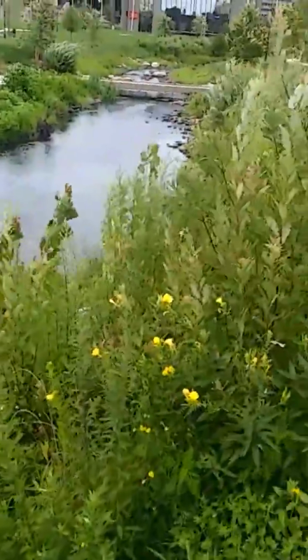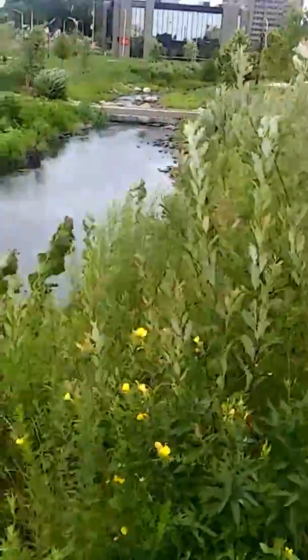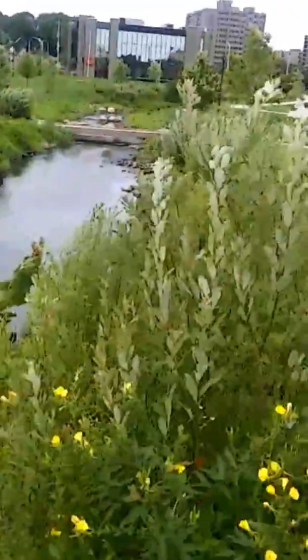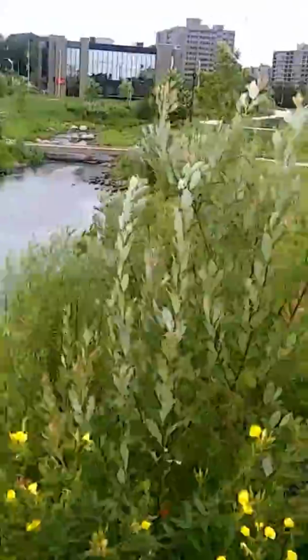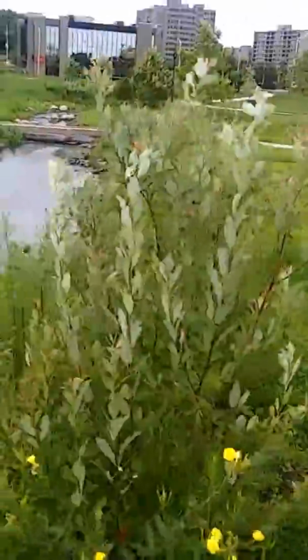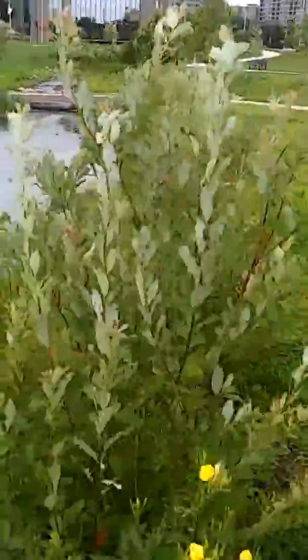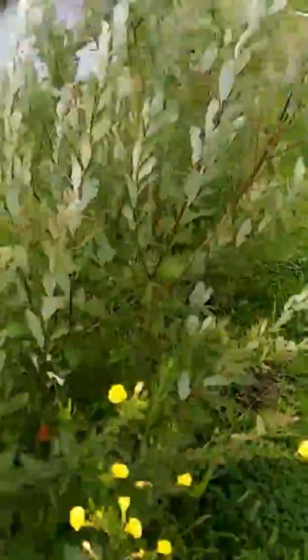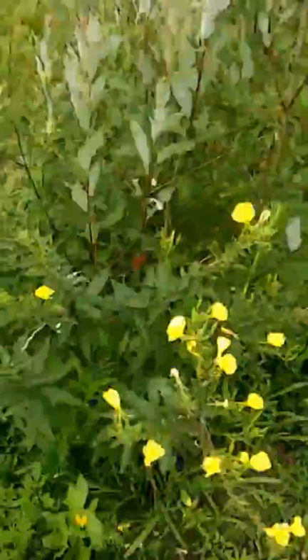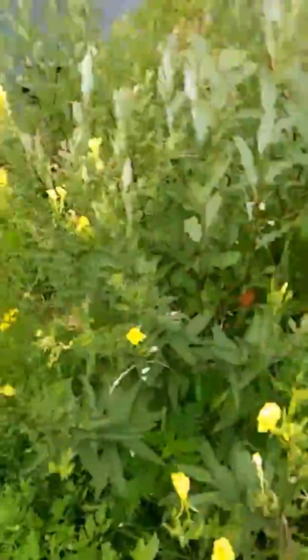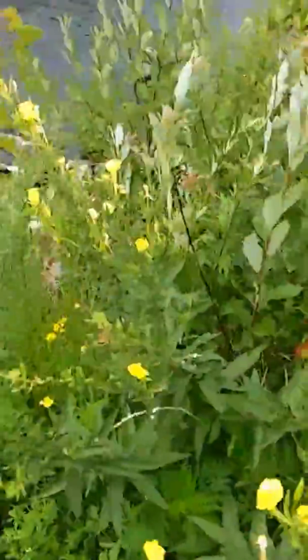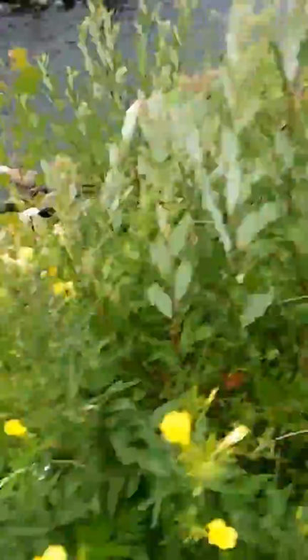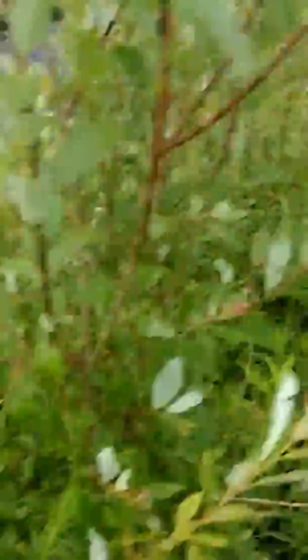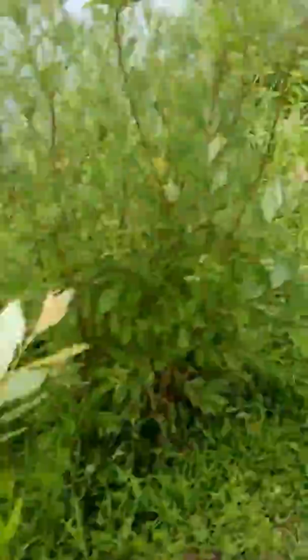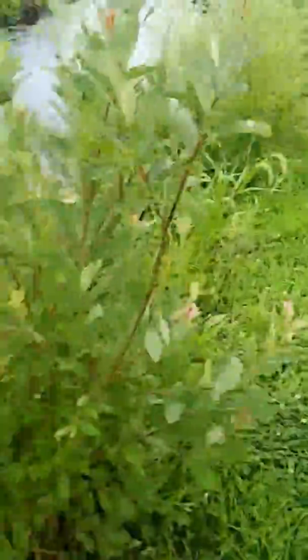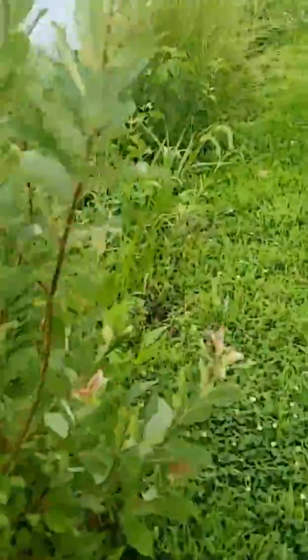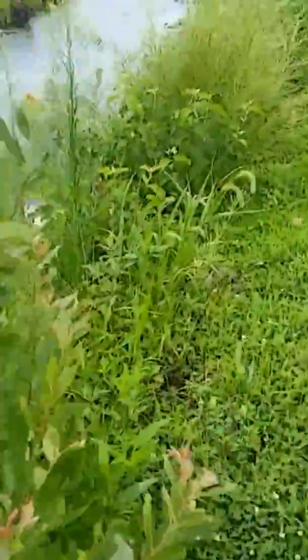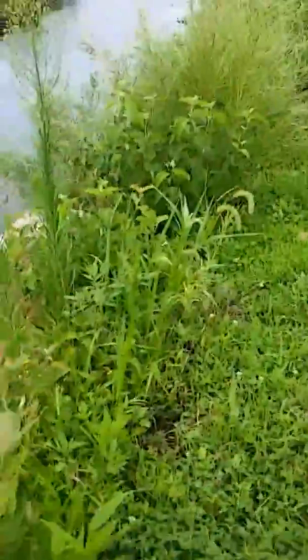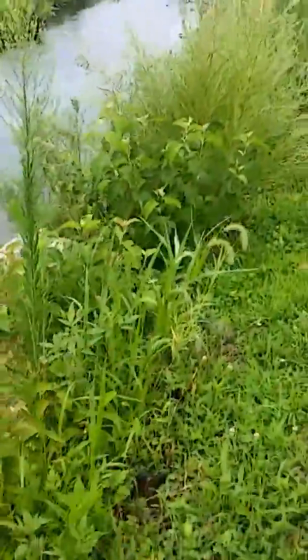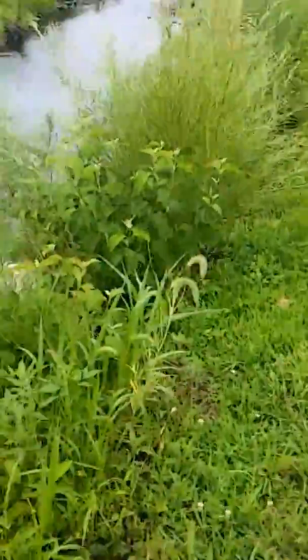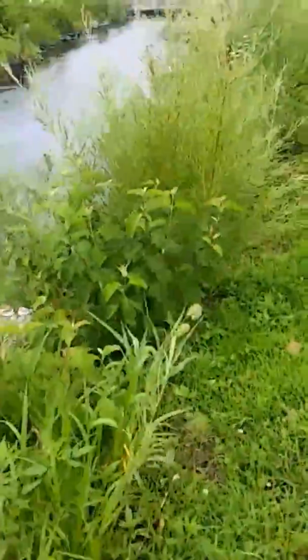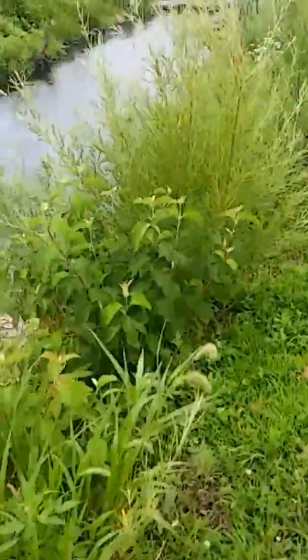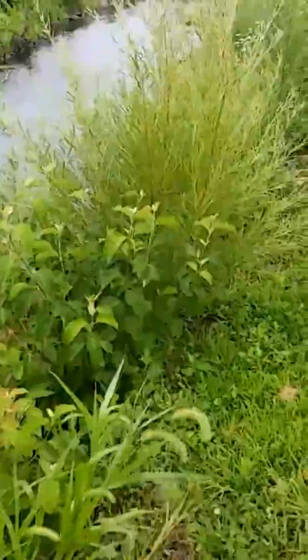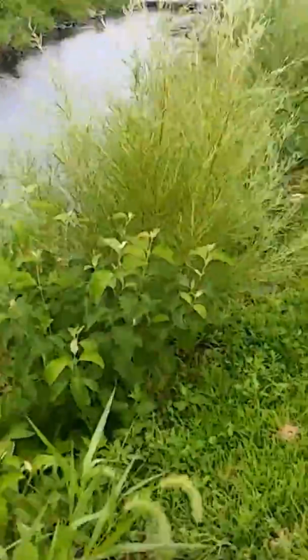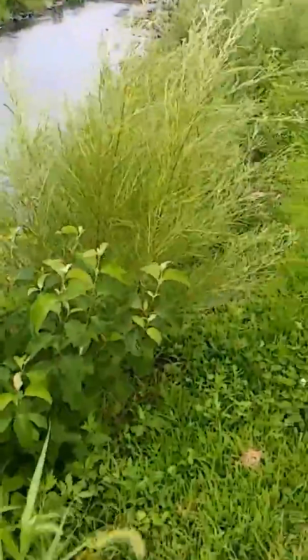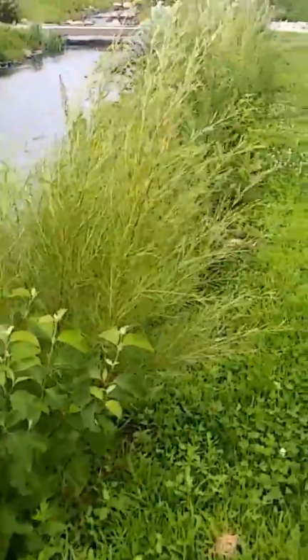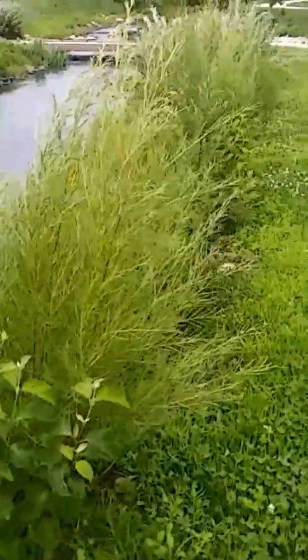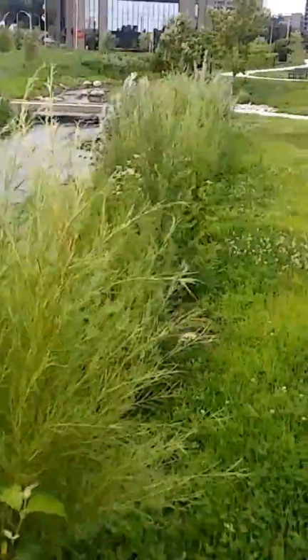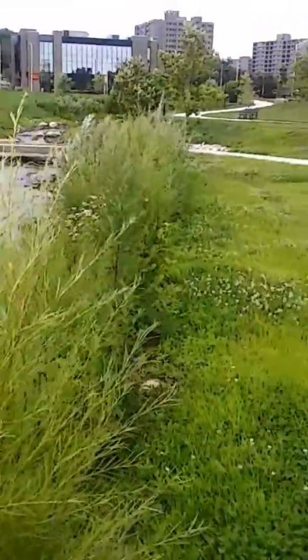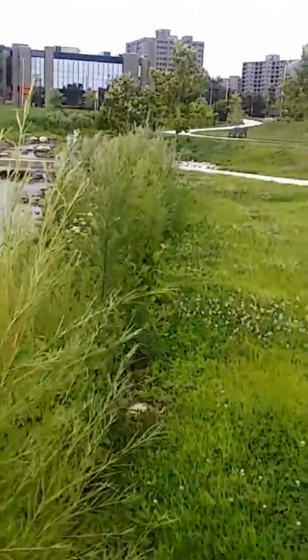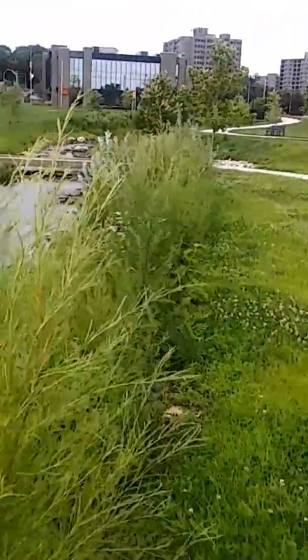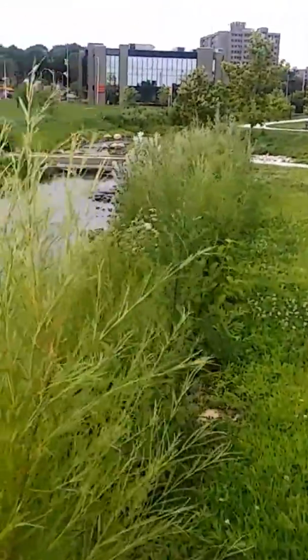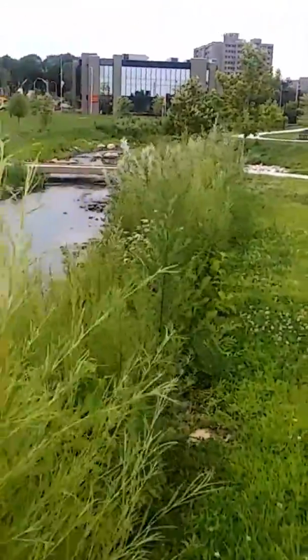Just showing you some of the beautiful foliage we have here. And I think I'm running out of time.